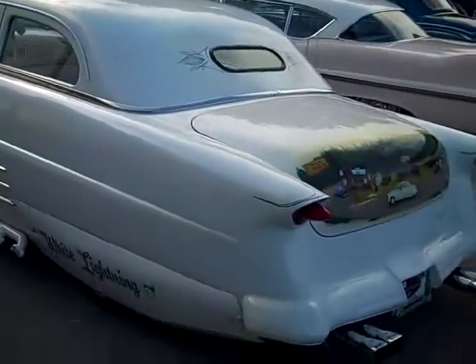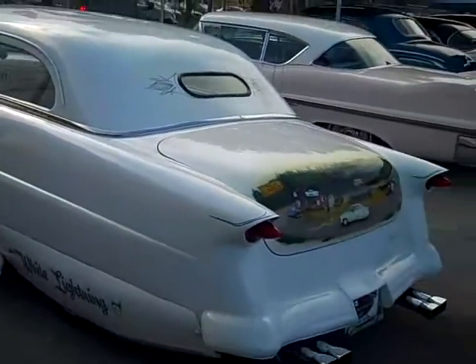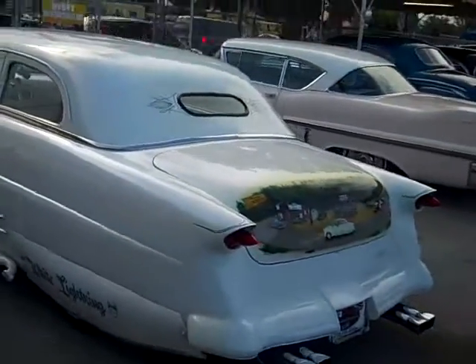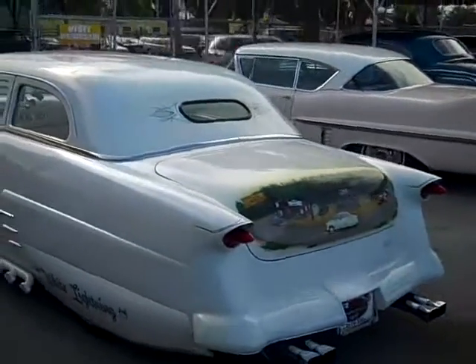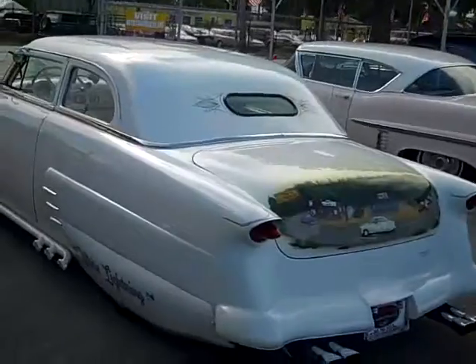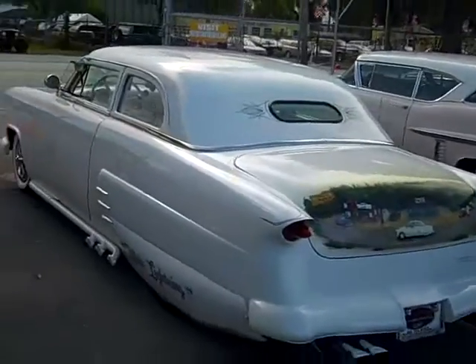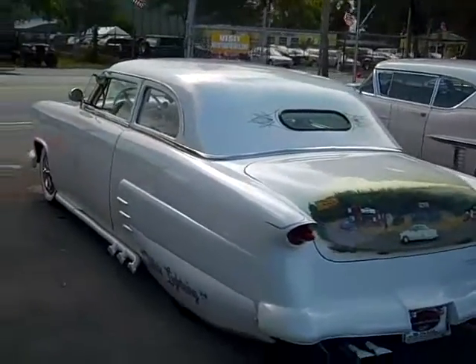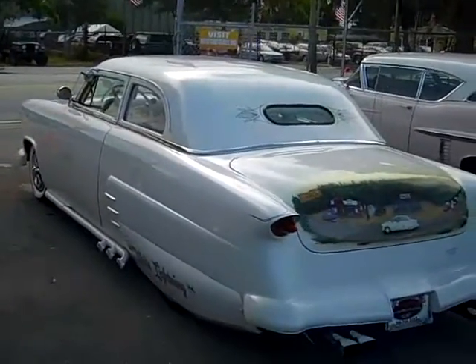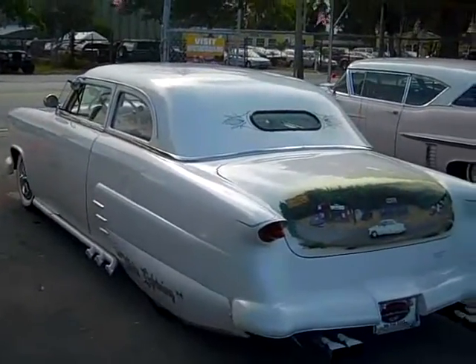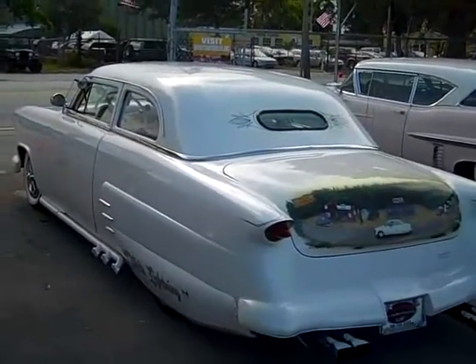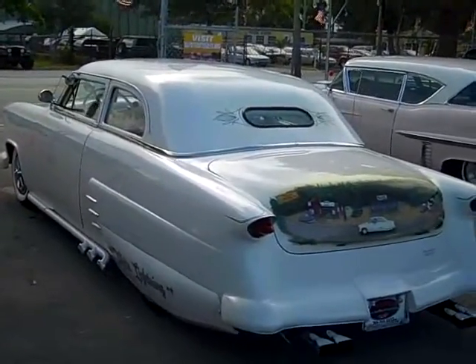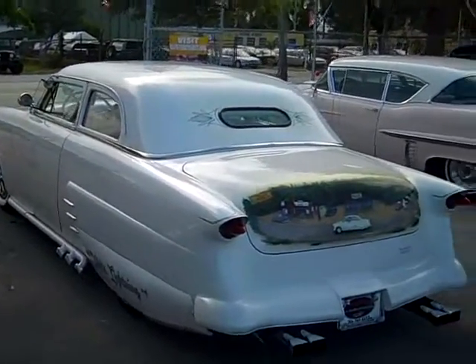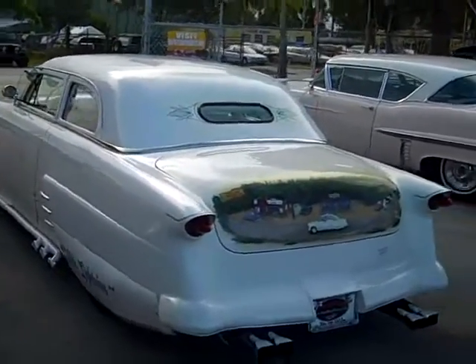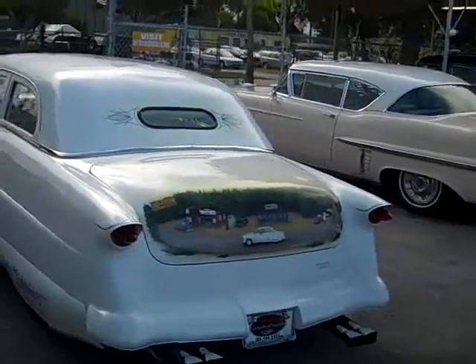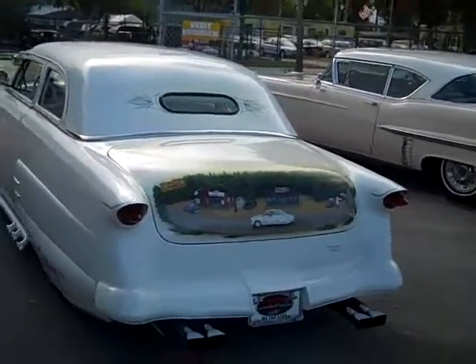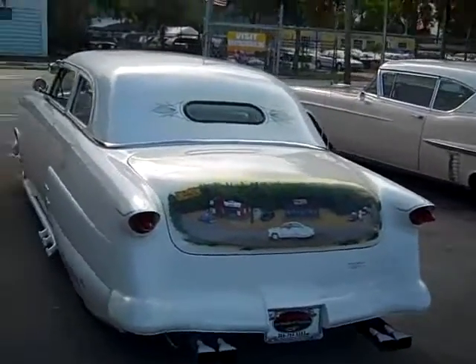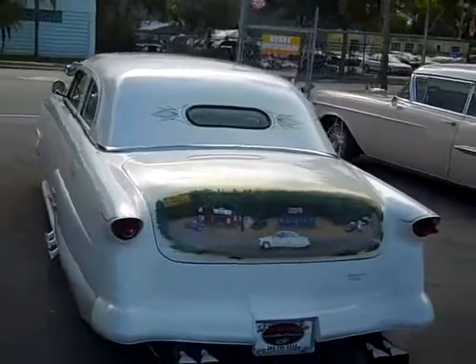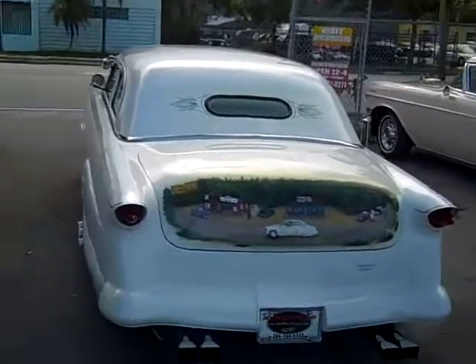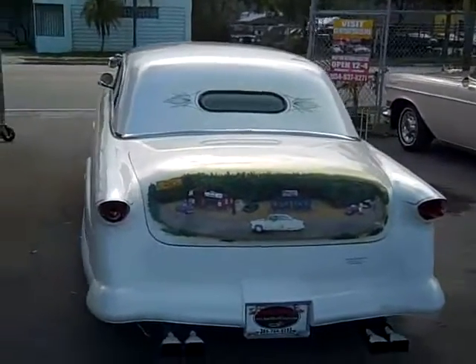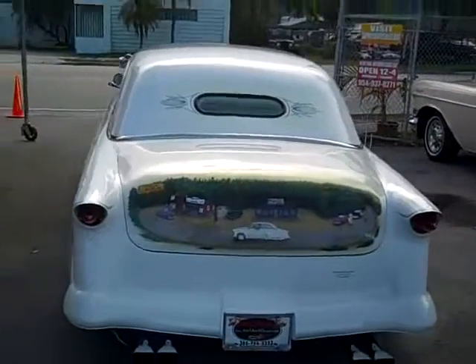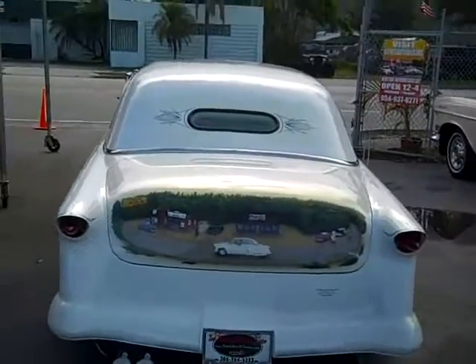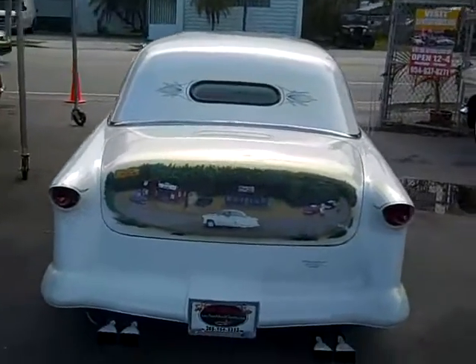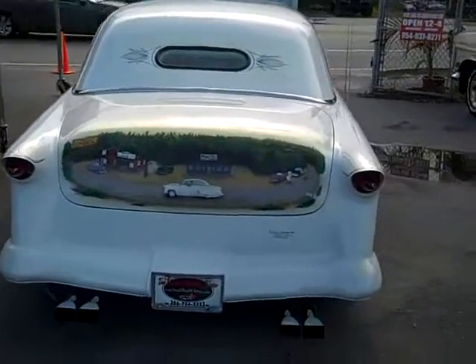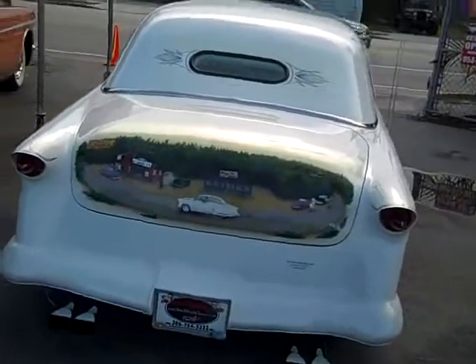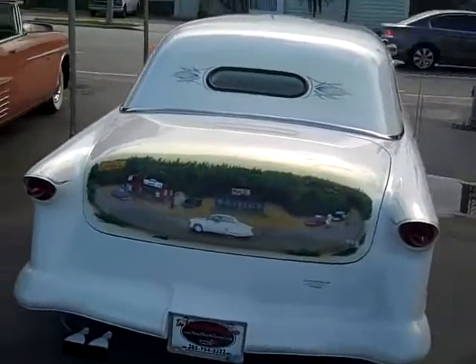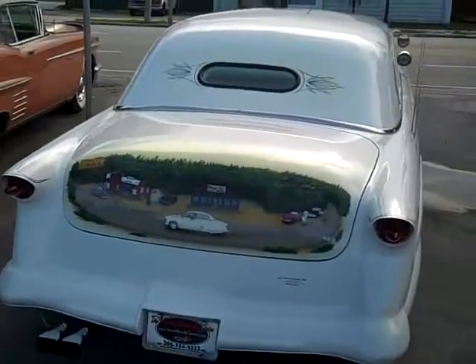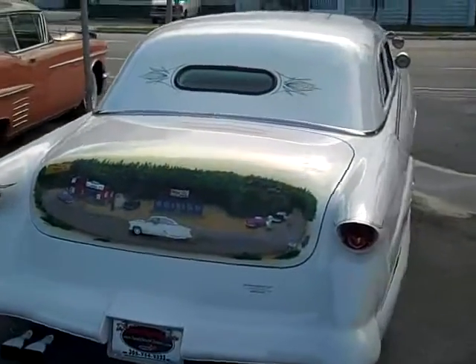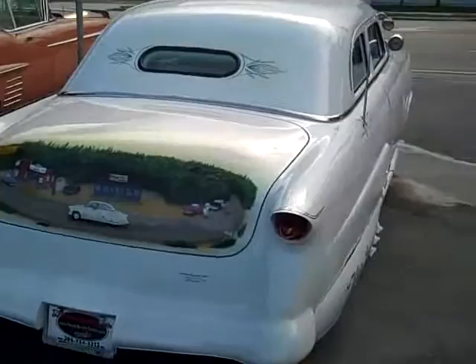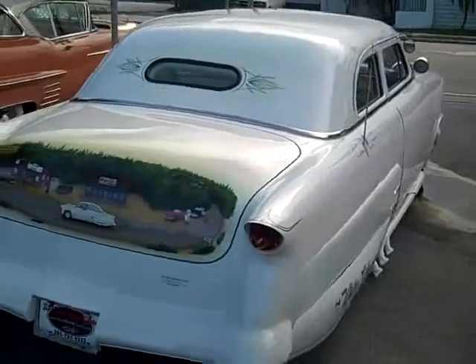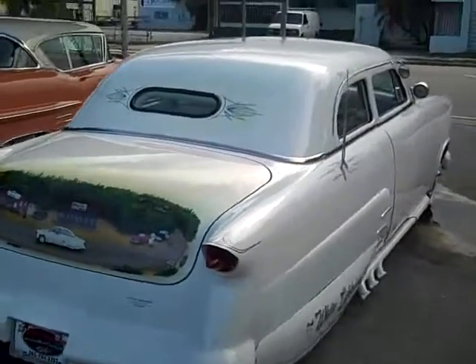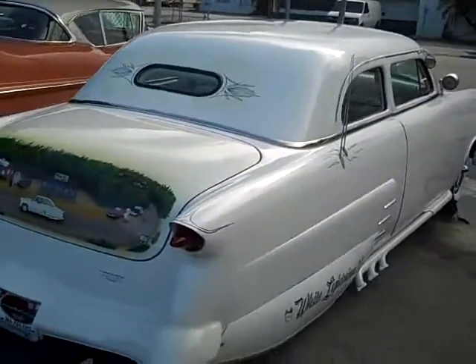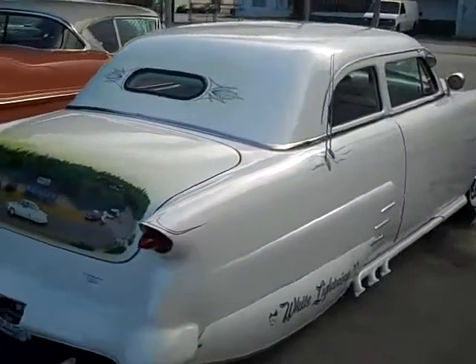You can view the pictures of the engine down below where you see the rest of the pictures. Call me with all cash offers: 954-937-8271. My name is Alex. I can also help with shipping — bring this beauty right to your doorstep.